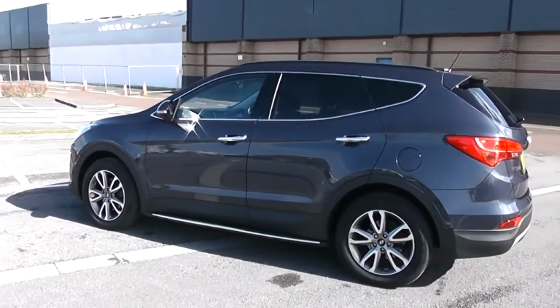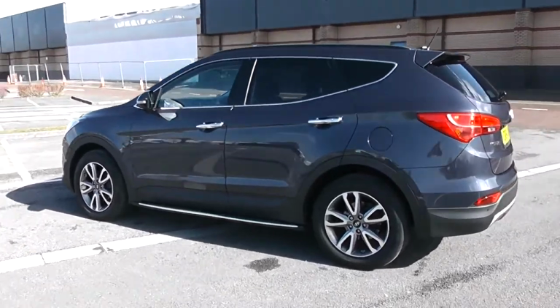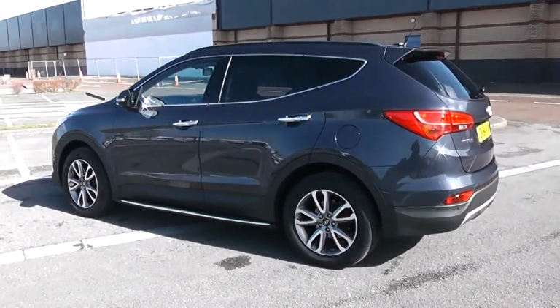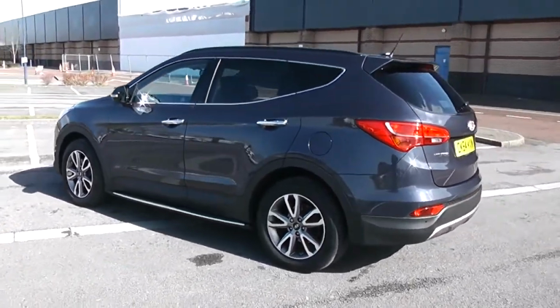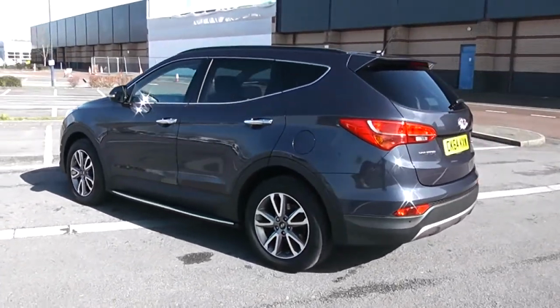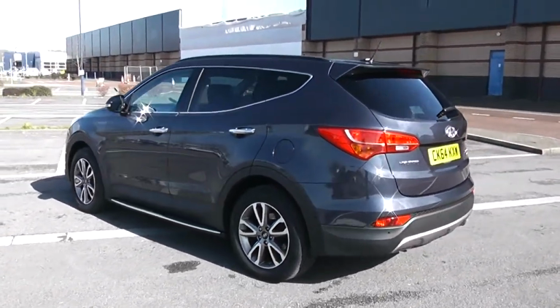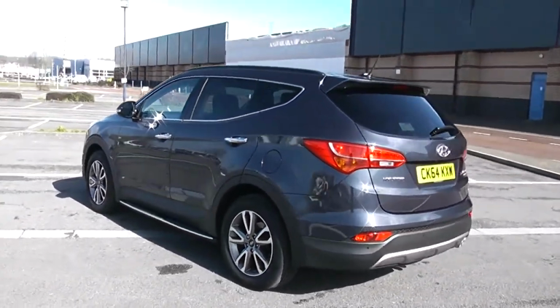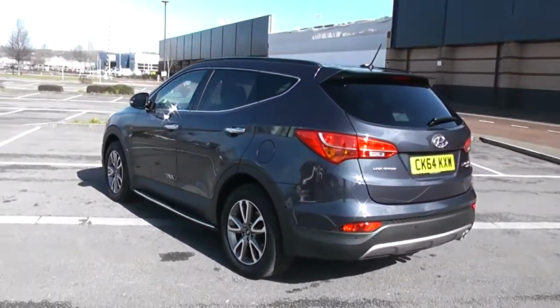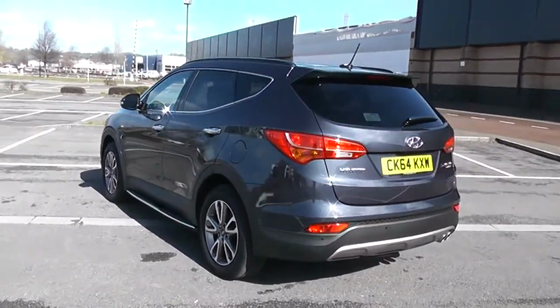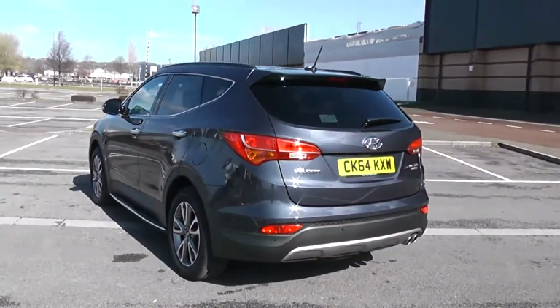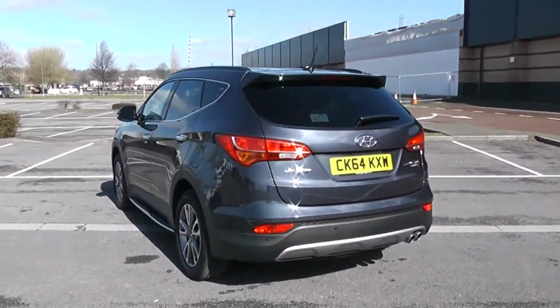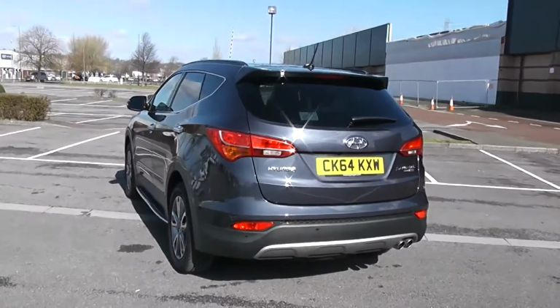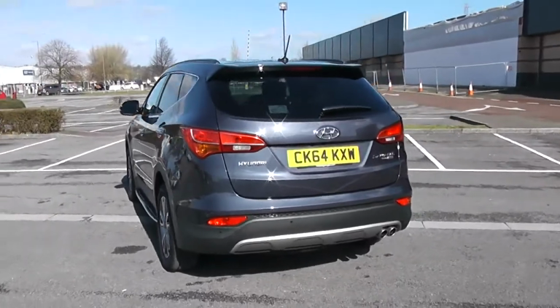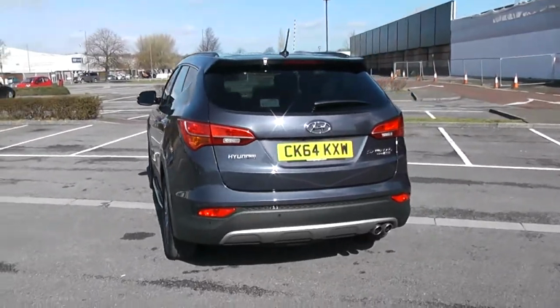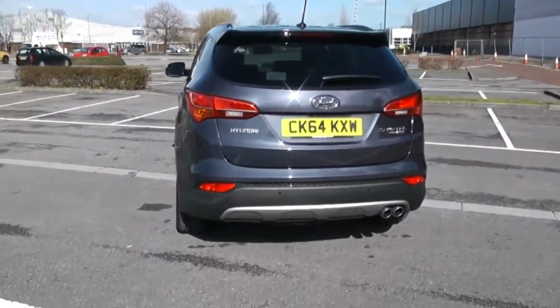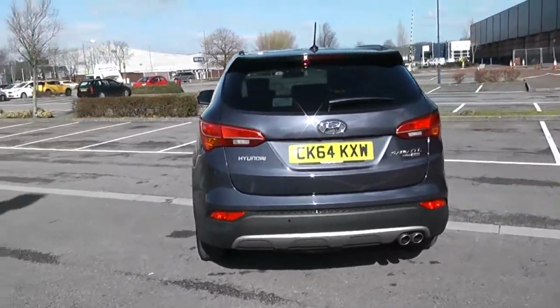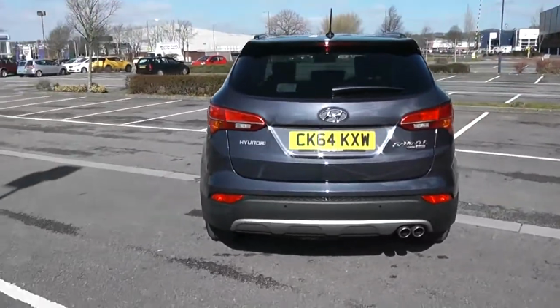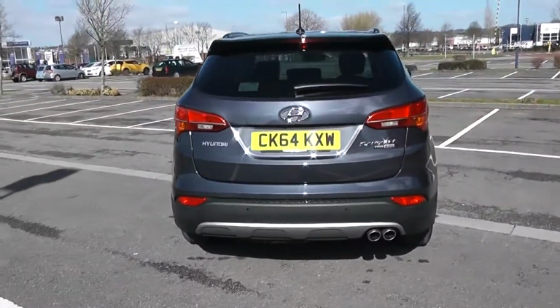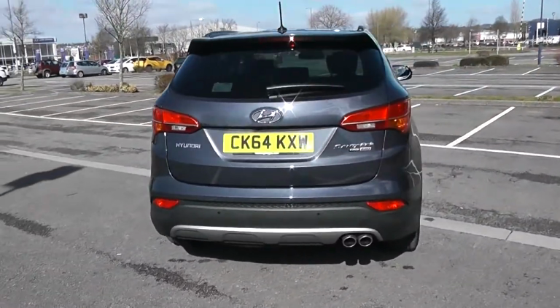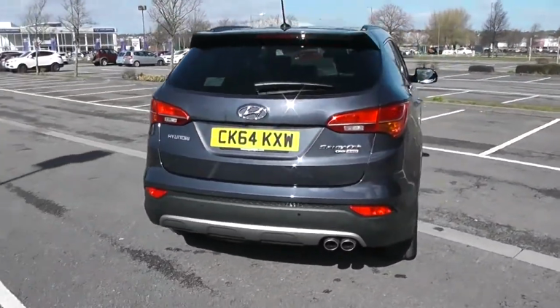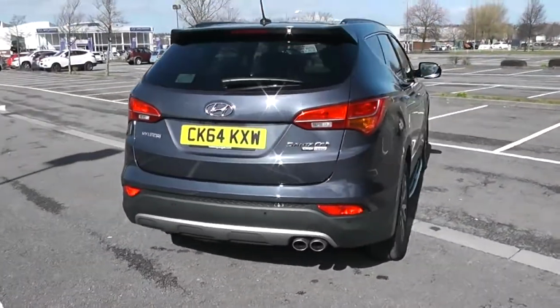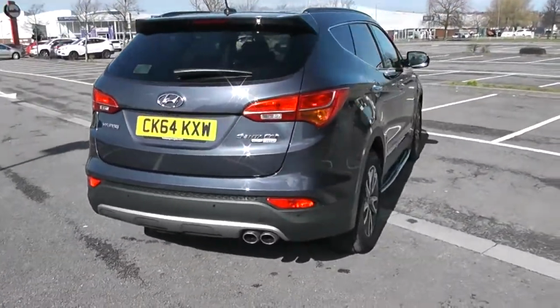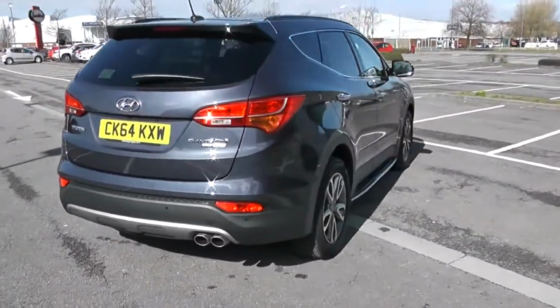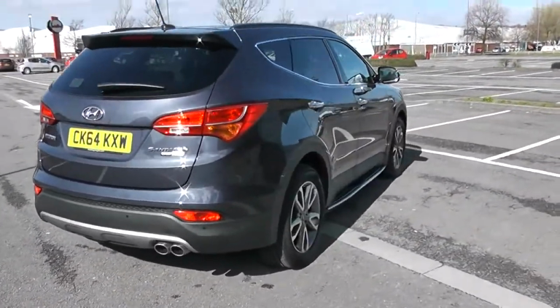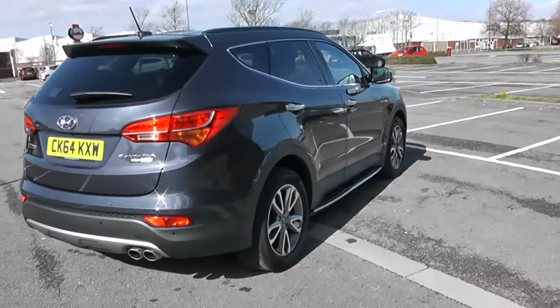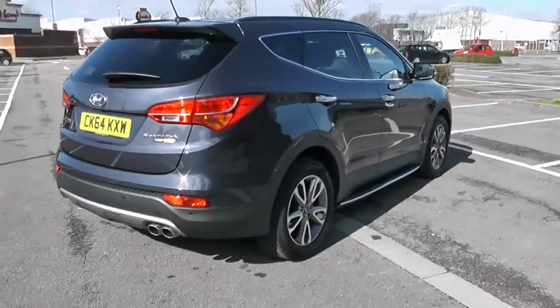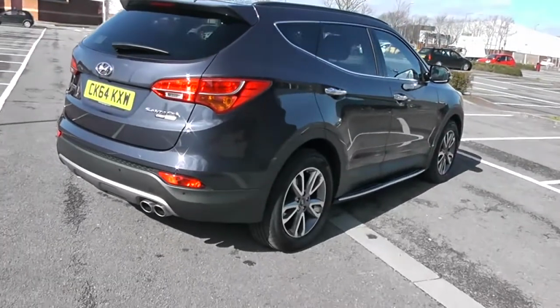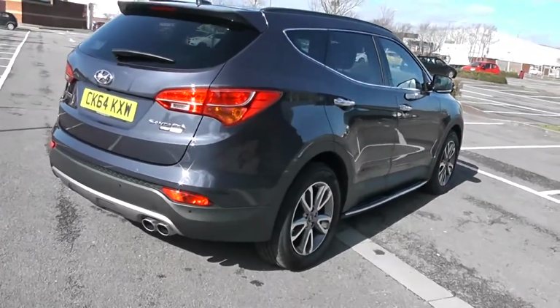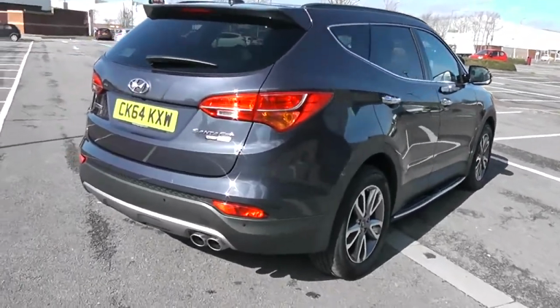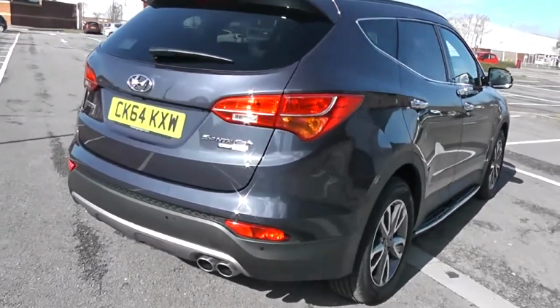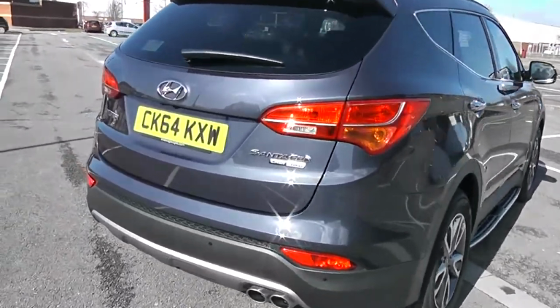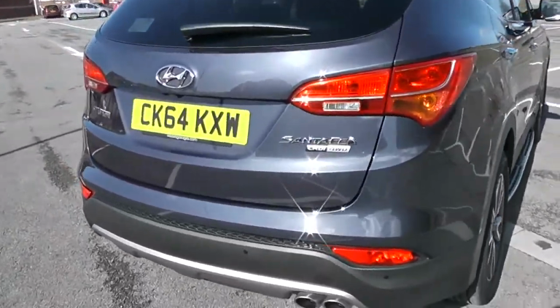The fuel economy for this vehicle is about 41.5 miles to the gallon on a combined cycle. There is a heated rear windscreen as well as parking sensors along the back bumper. So there's the 360 of the outside of the vehicle.